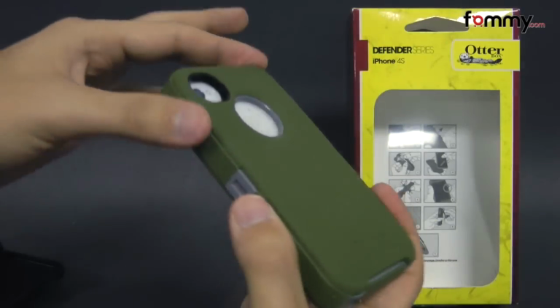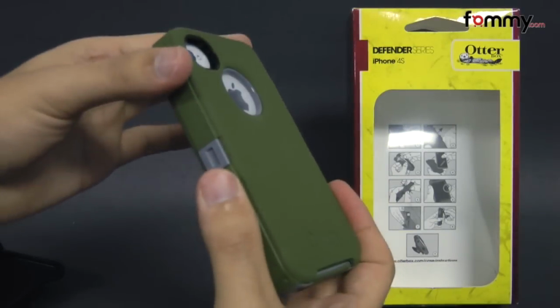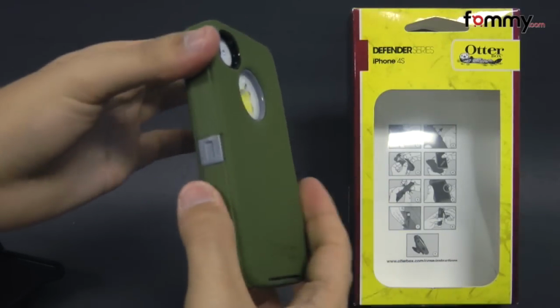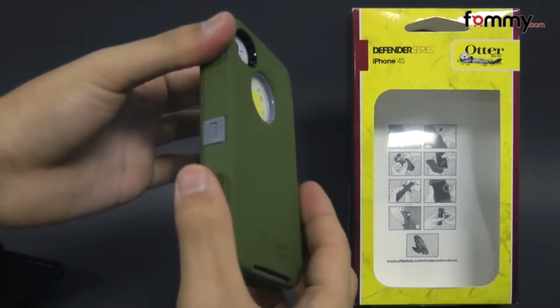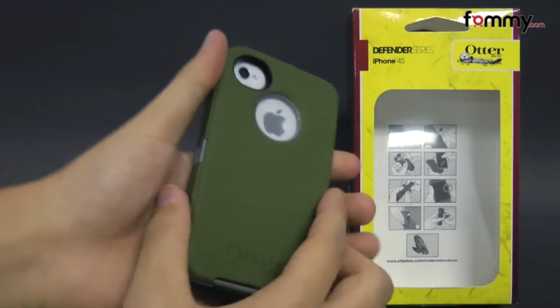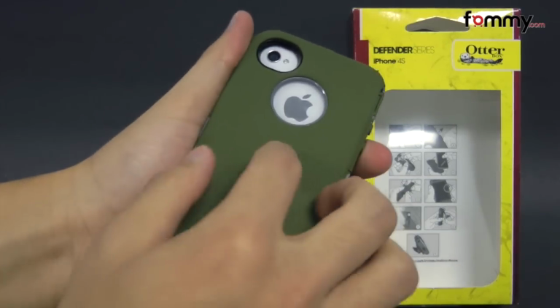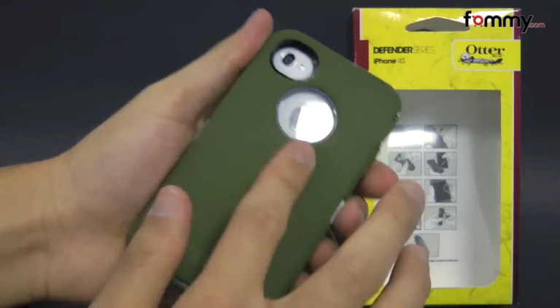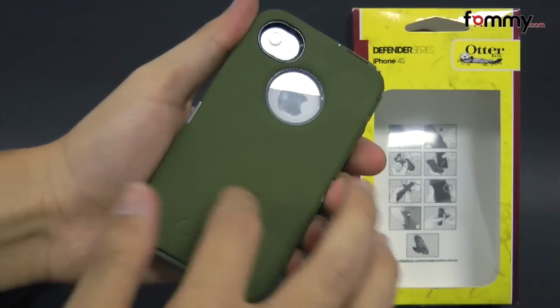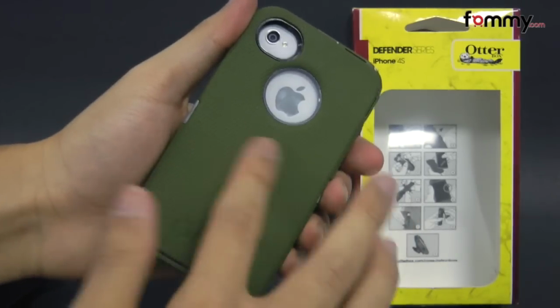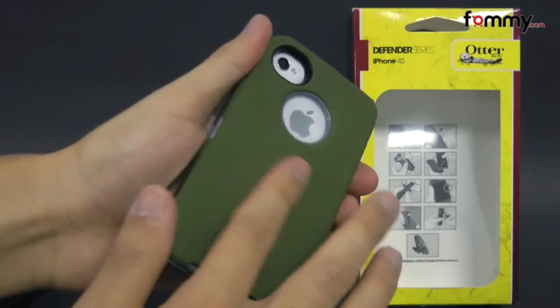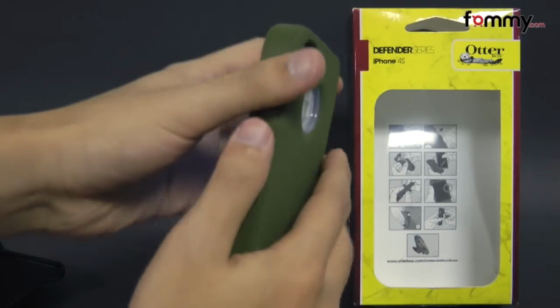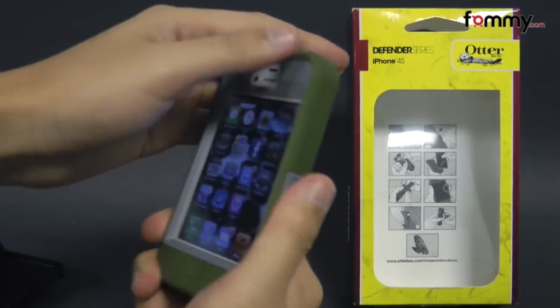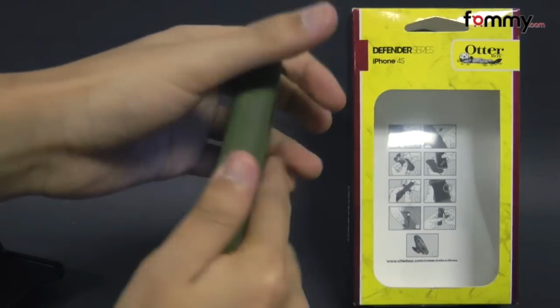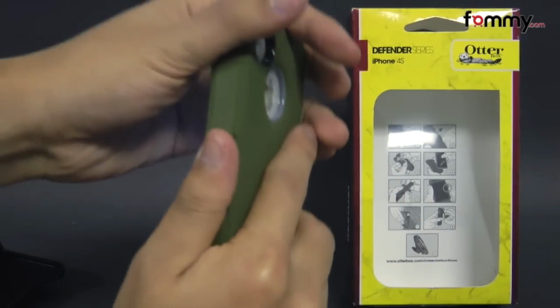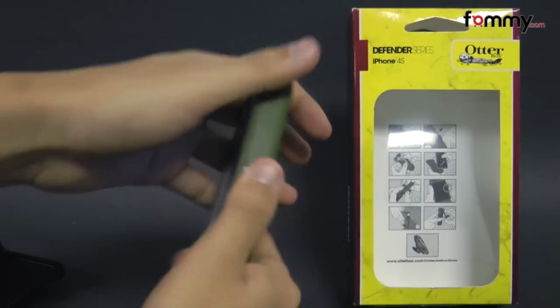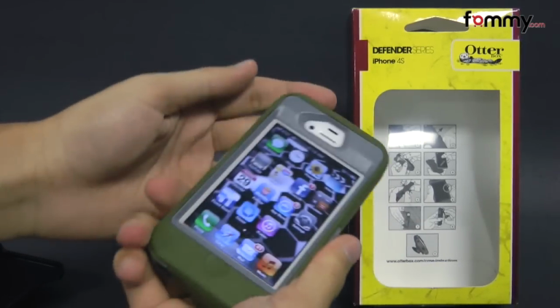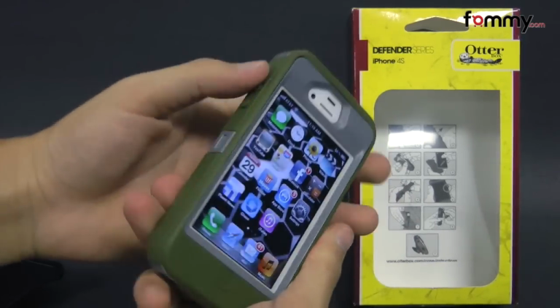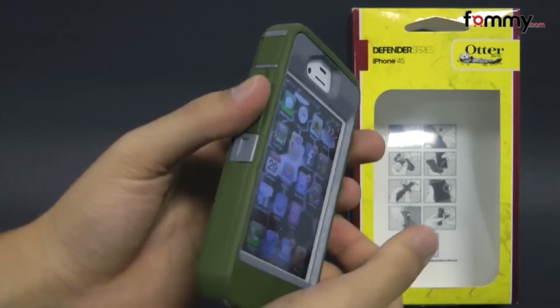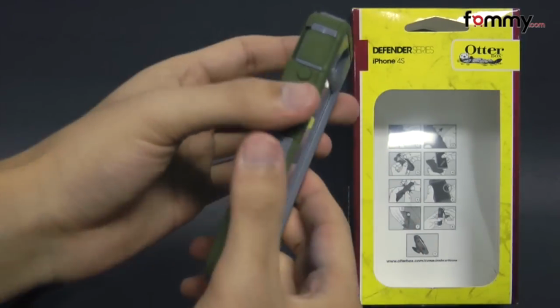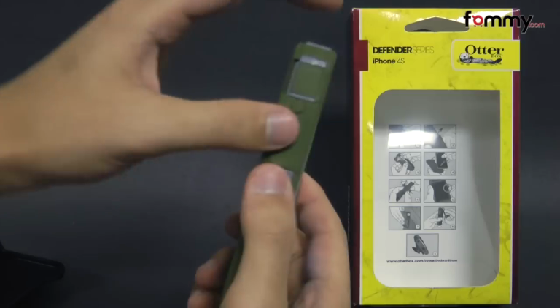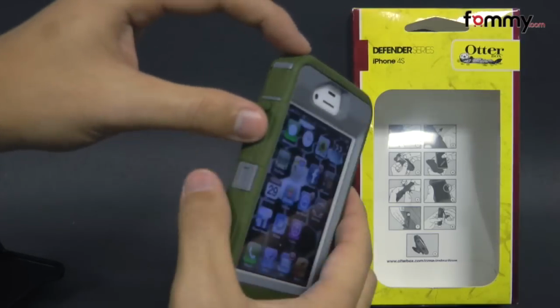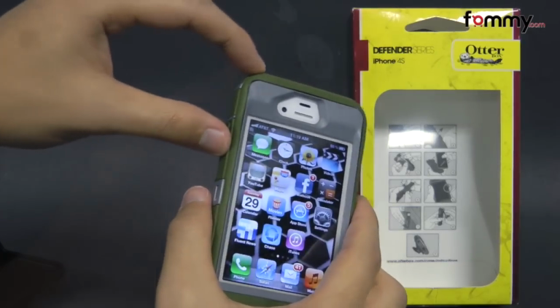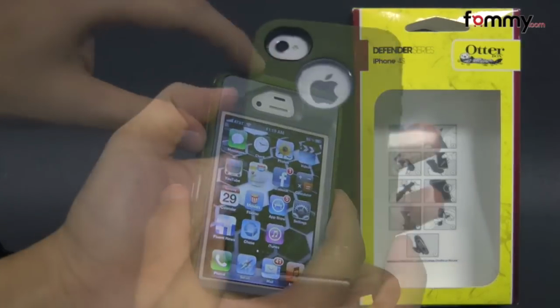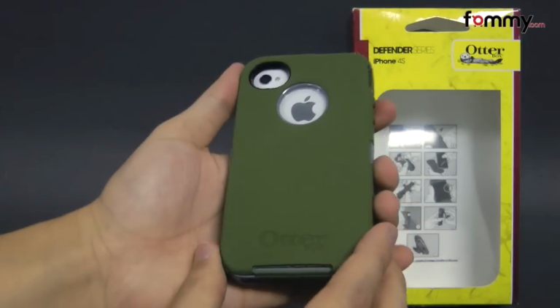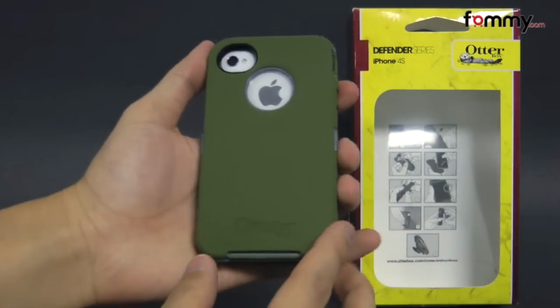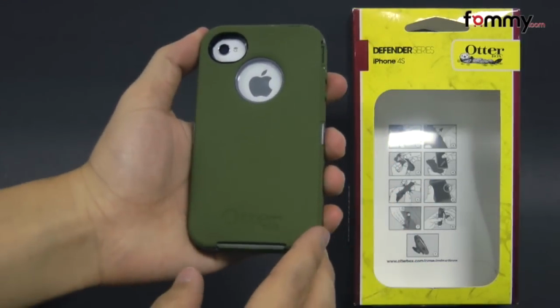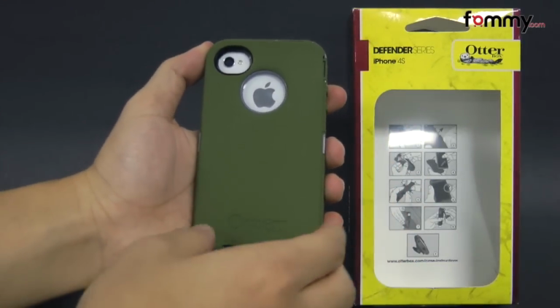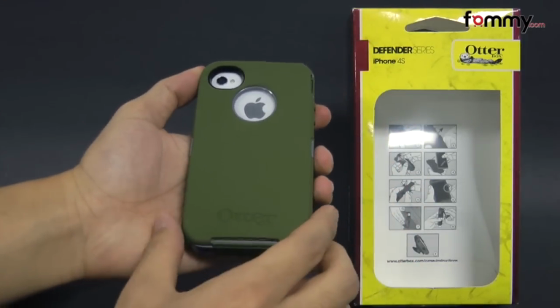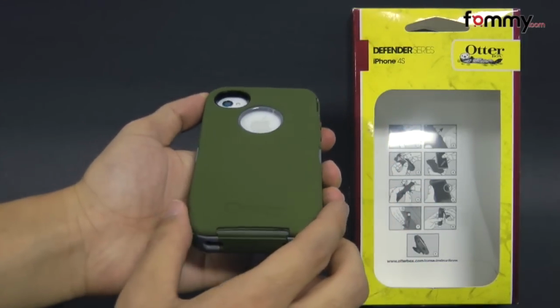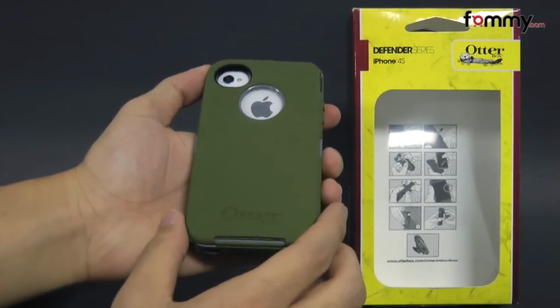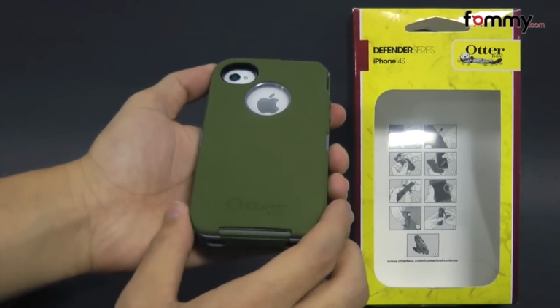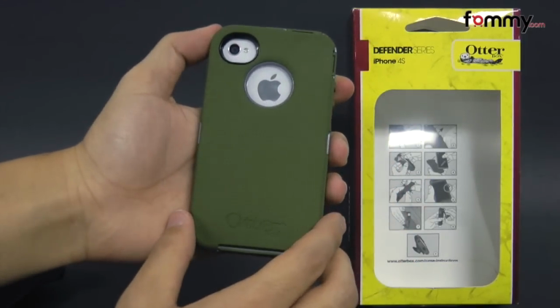The case adds a little bit of bulk onto the iPhone 4S. It also has a textured back and it feels great to hold and use. It also gives you access to all of your buttons and ports, and overall this makes it a really great case for your iPhone 4S.